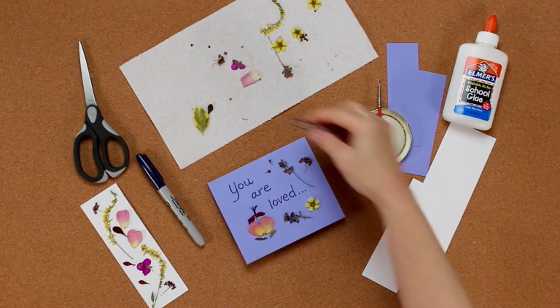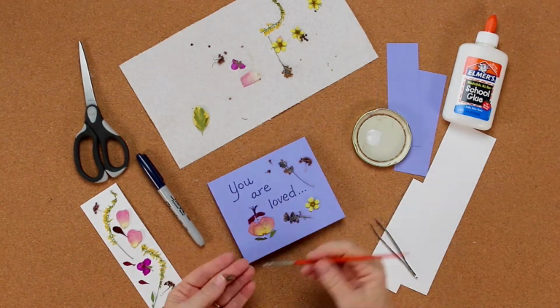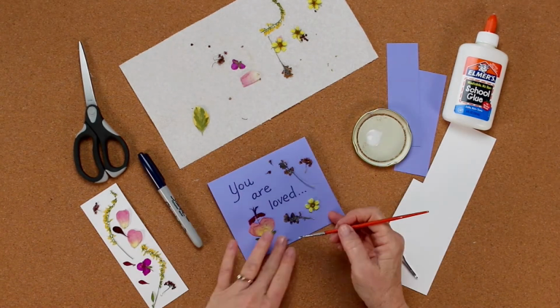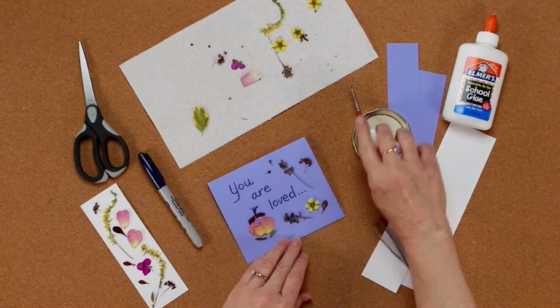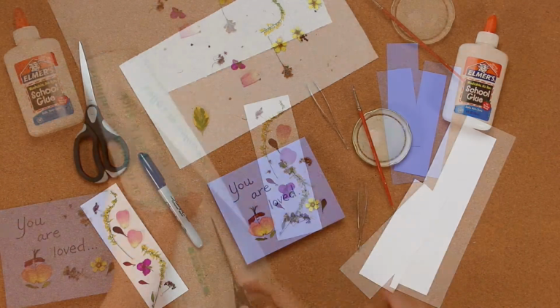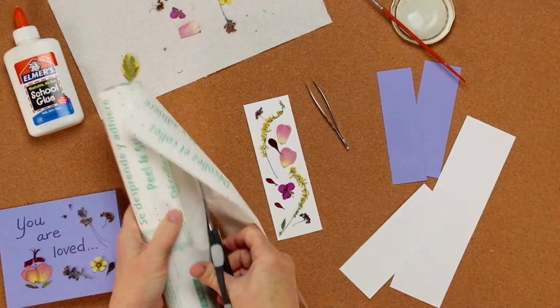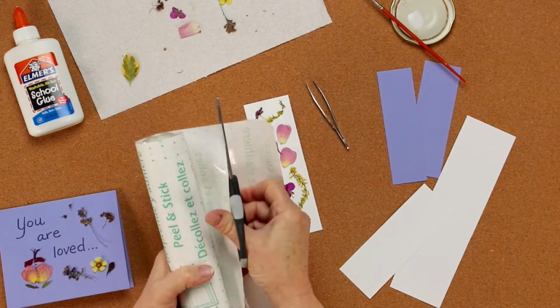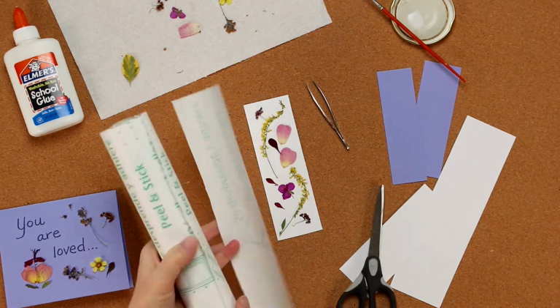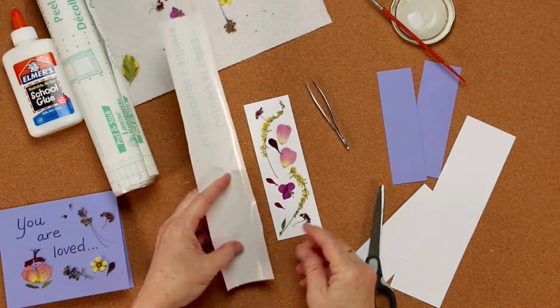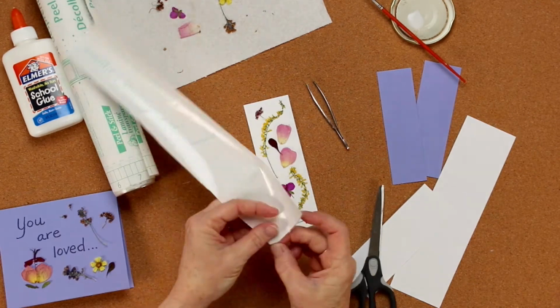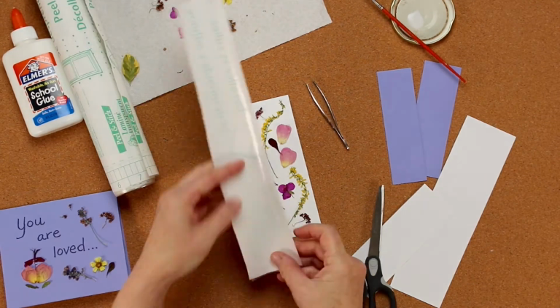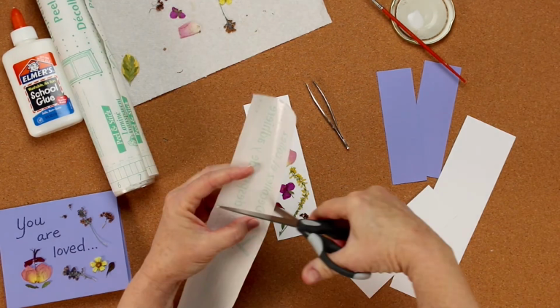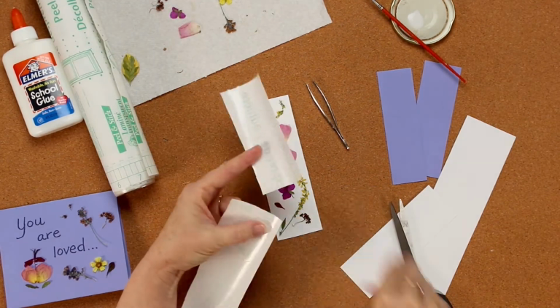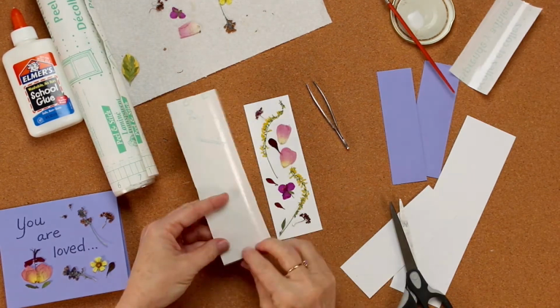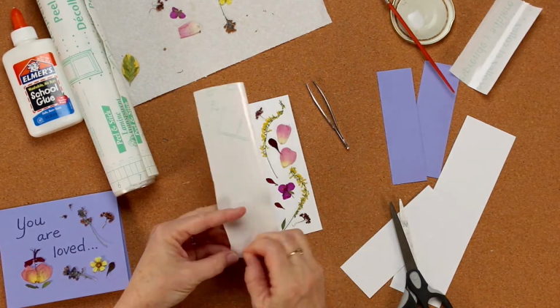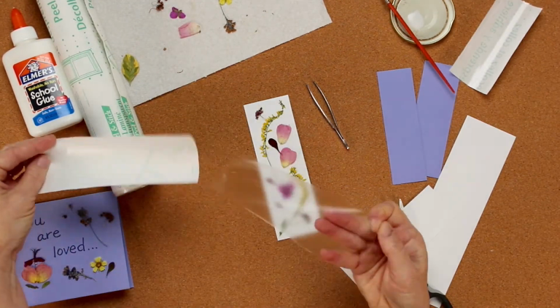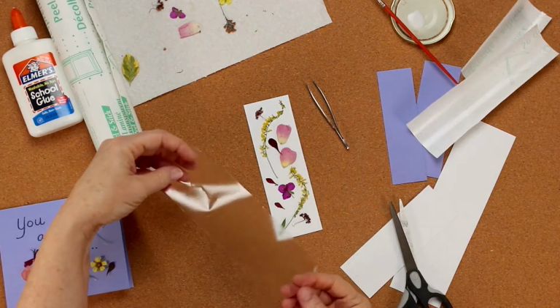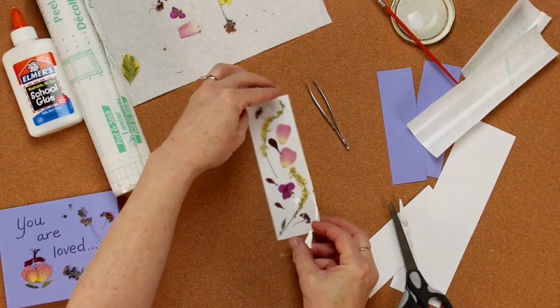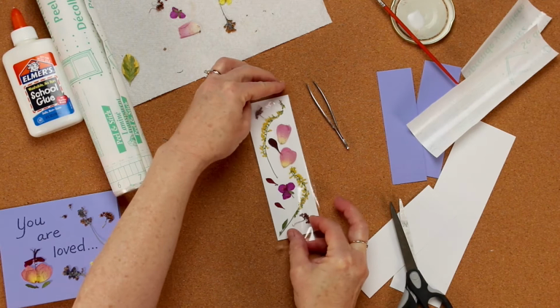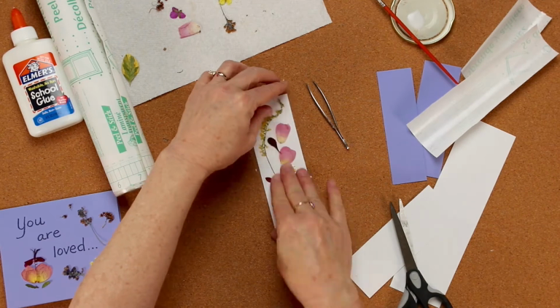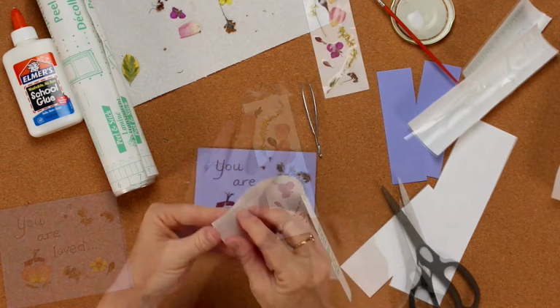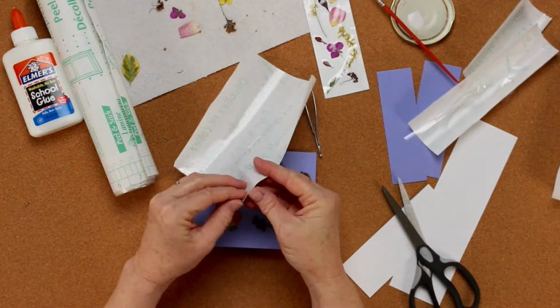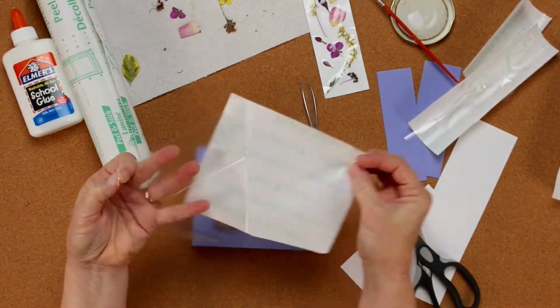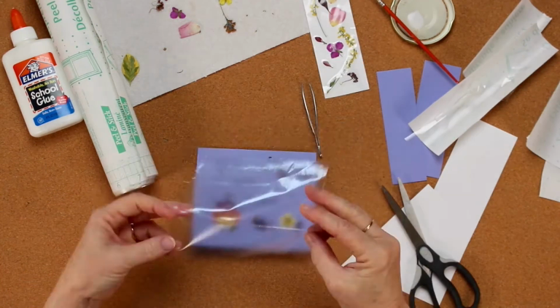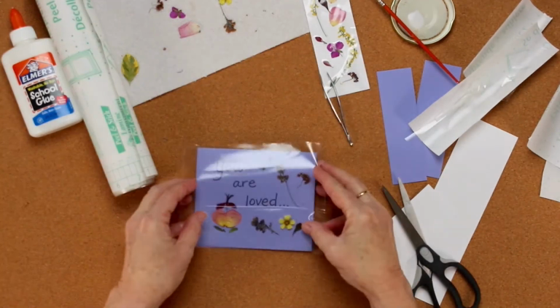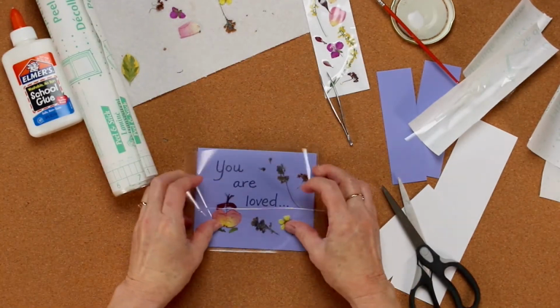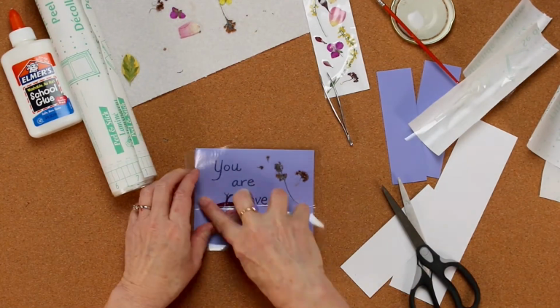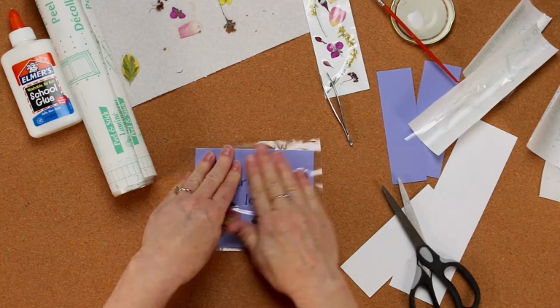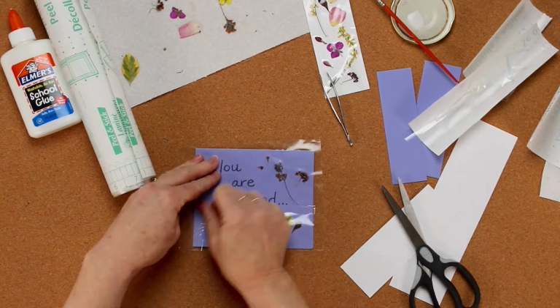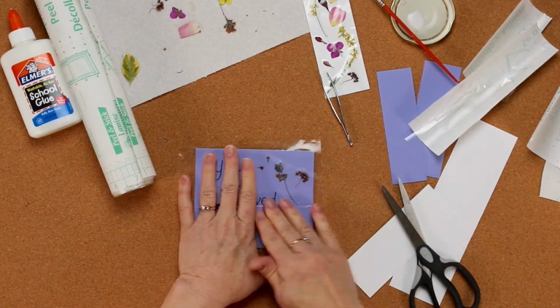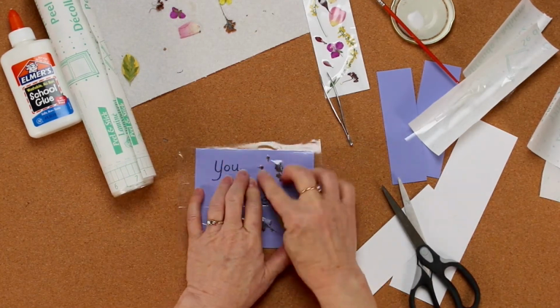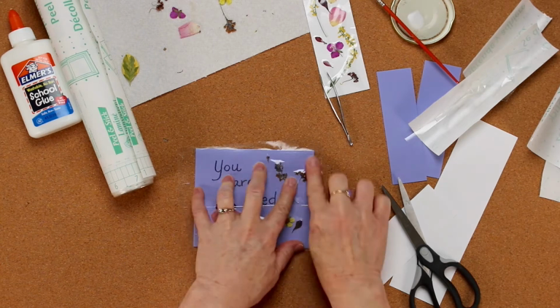Then we're going to take some clear contact paper, cut it to size, and put it over the bookmark and over the note card to protect those flowers. You can wrap the extra around the sides, or just trim off the extra.